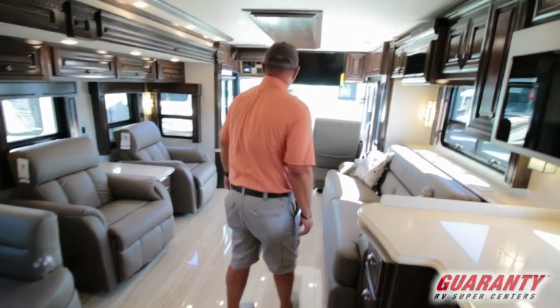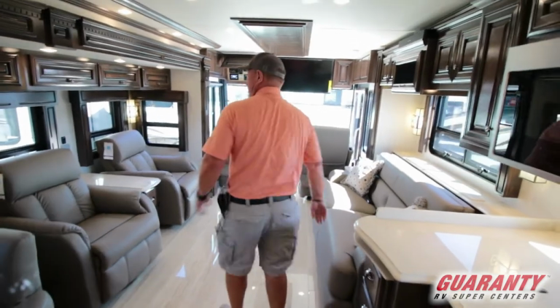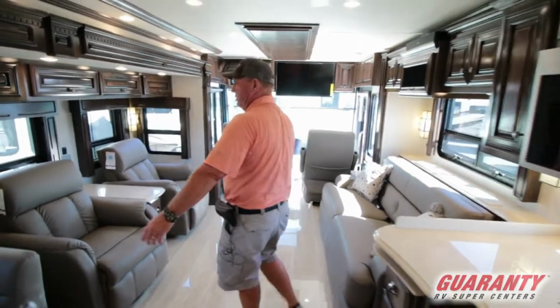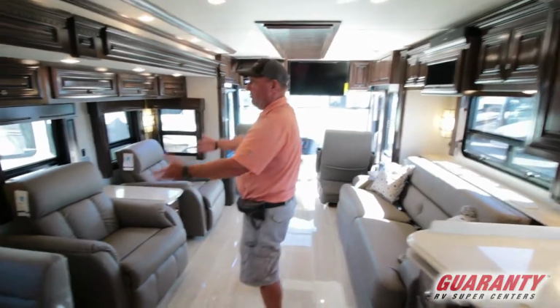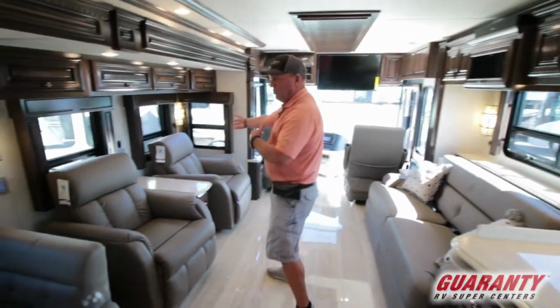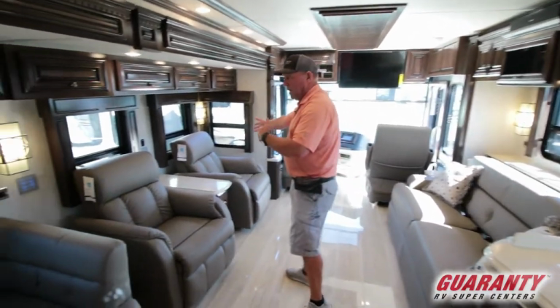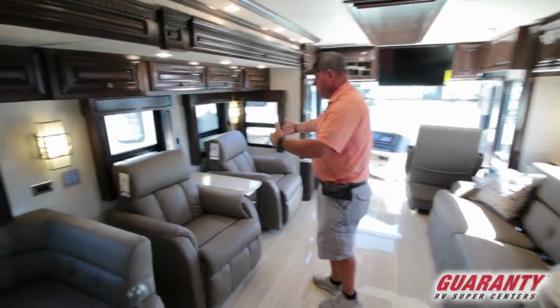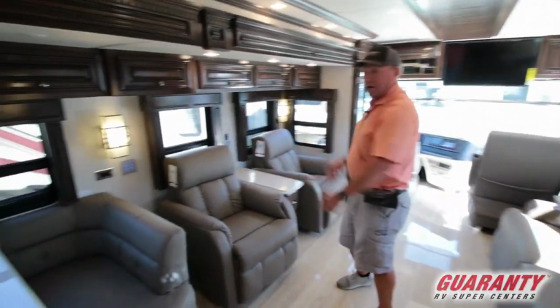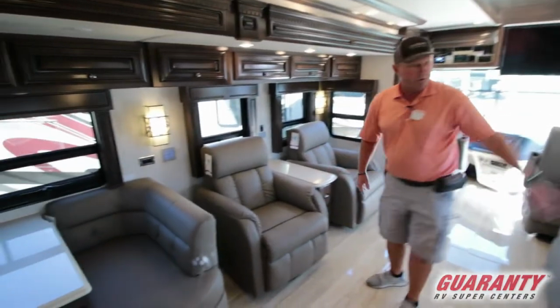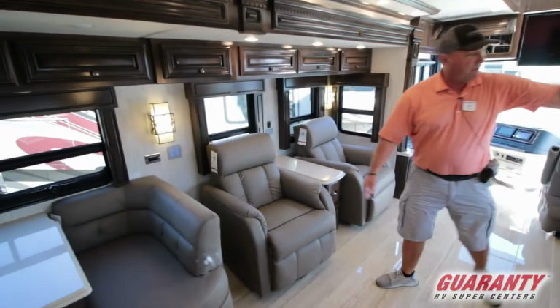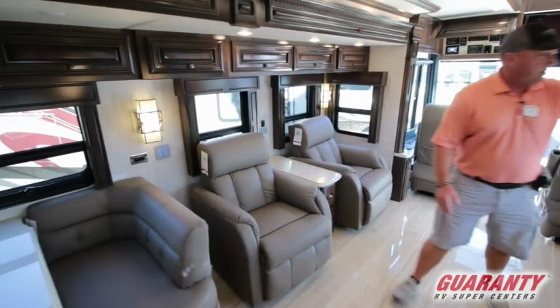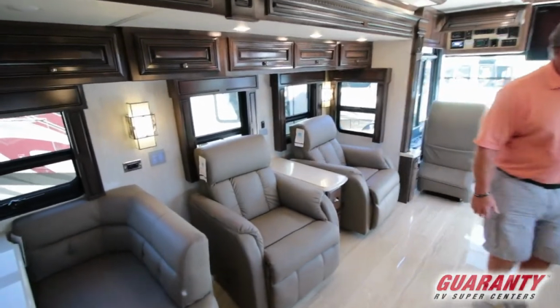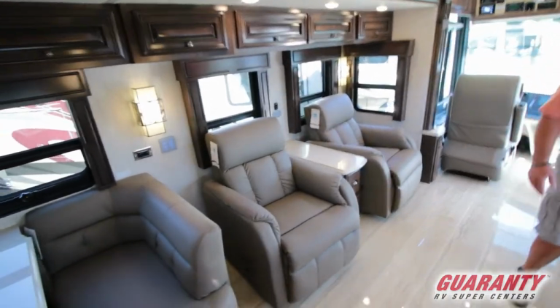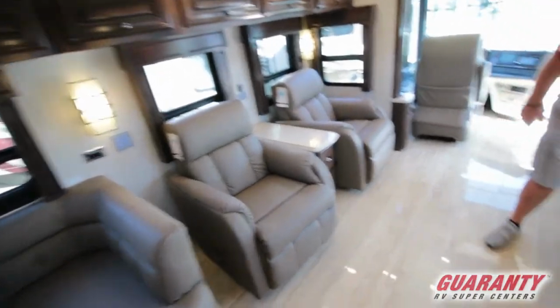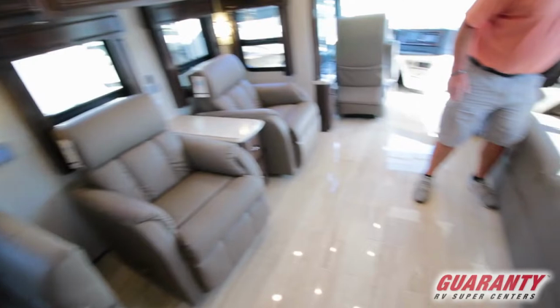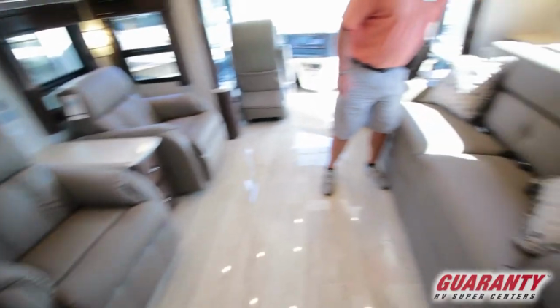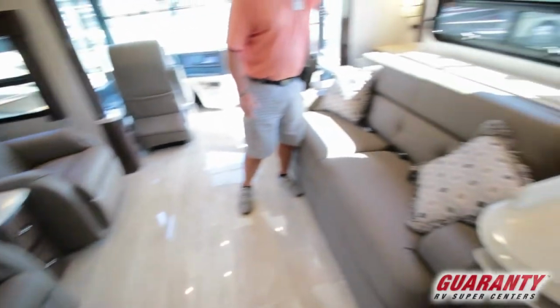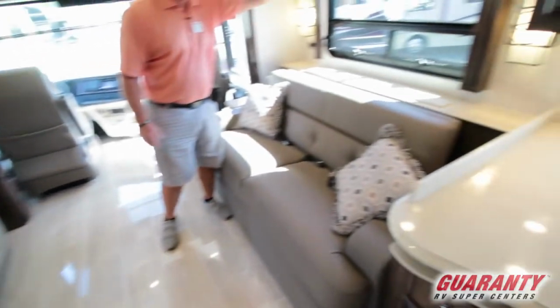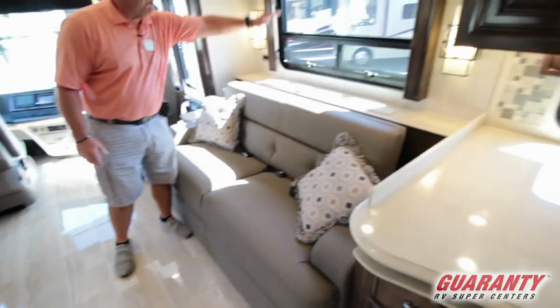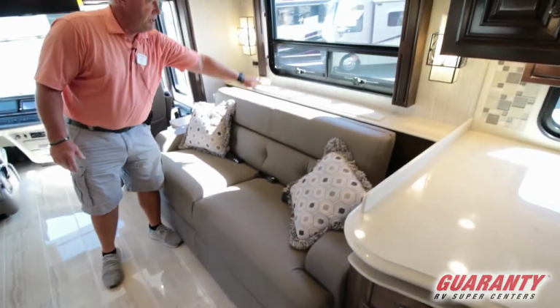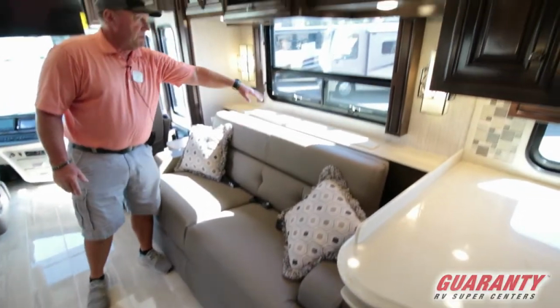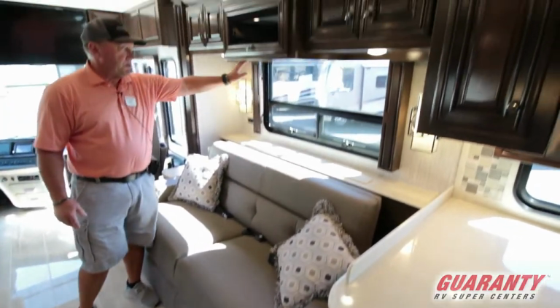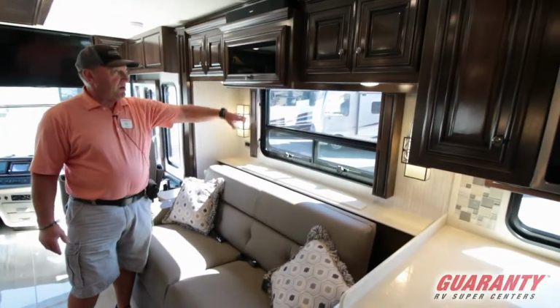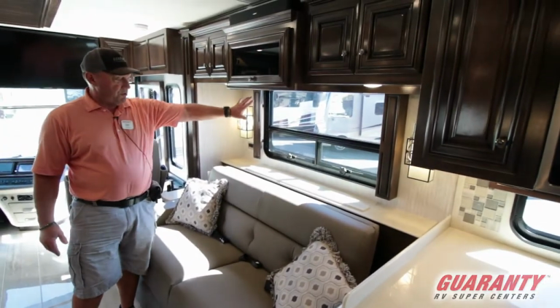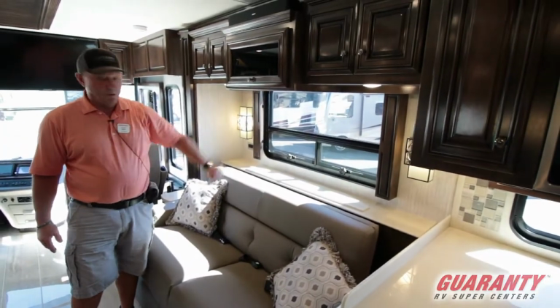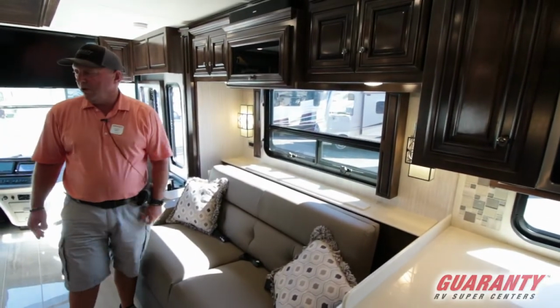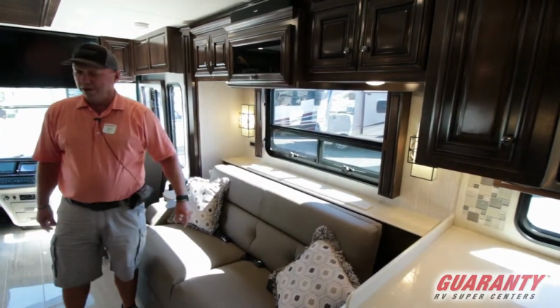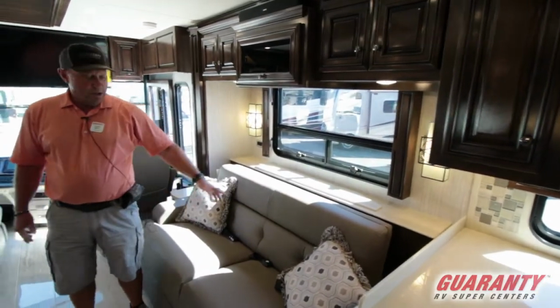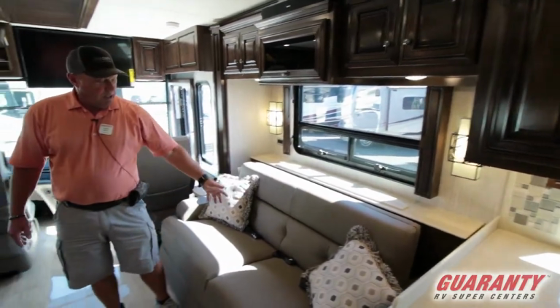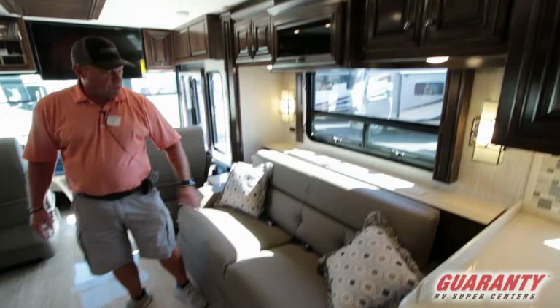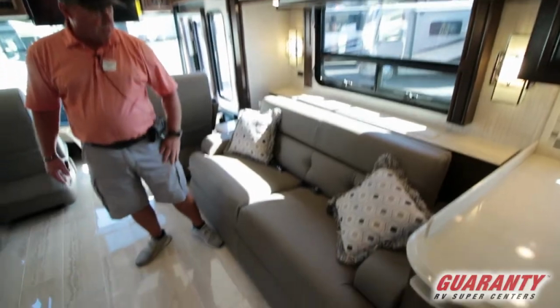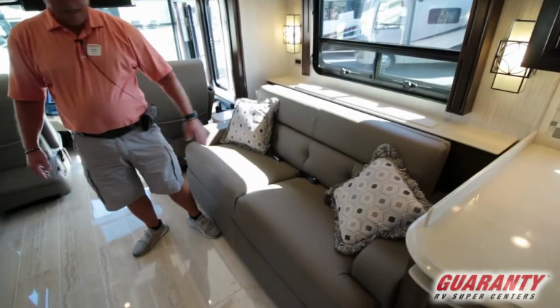Over here on this side we've got two recliners right across from the televator. TV right here that pops up and goes down — gives you your window when you want a window. And there's a couch with a bed.